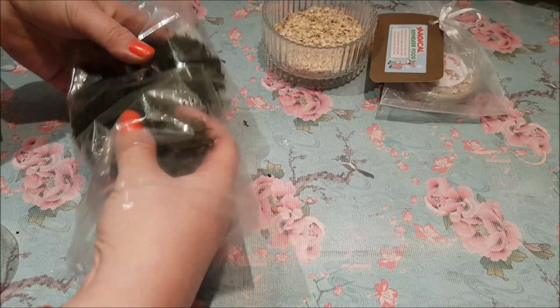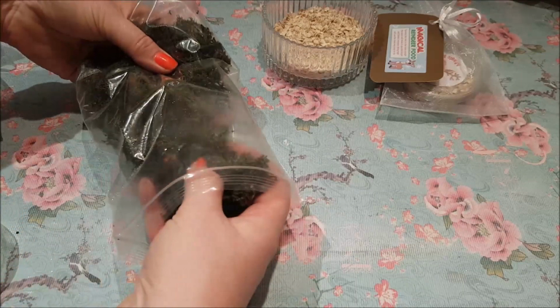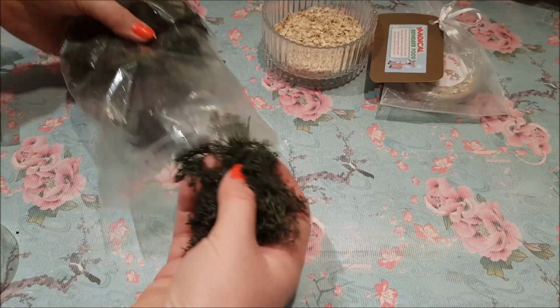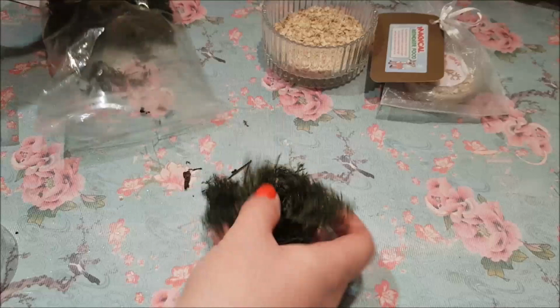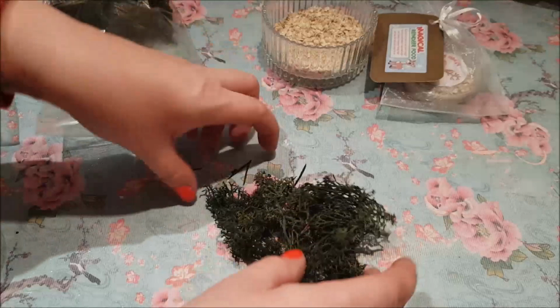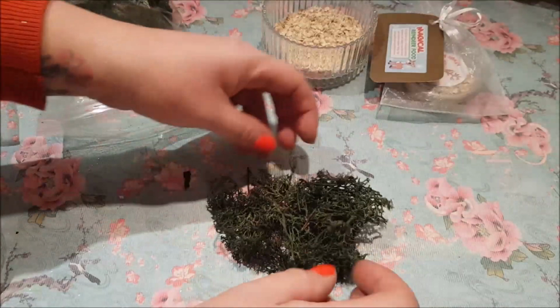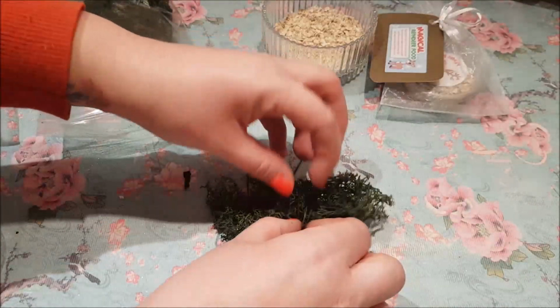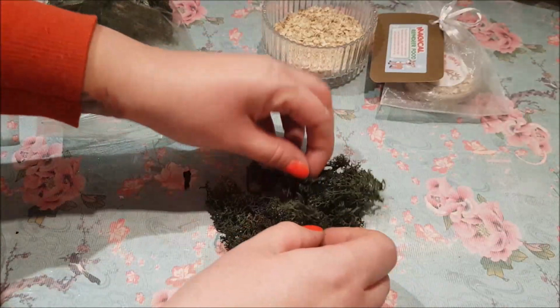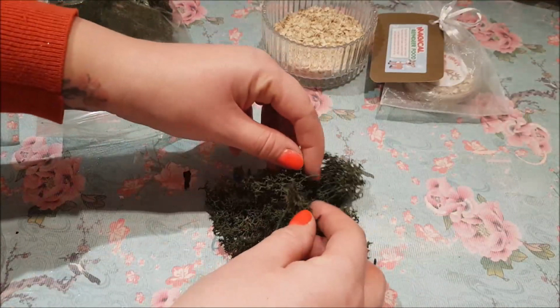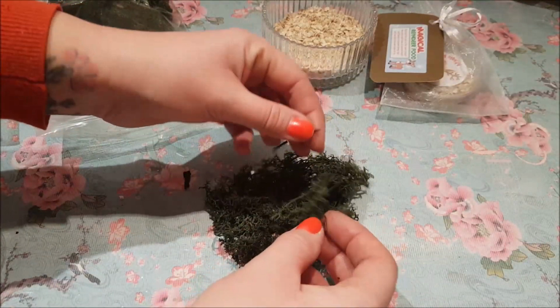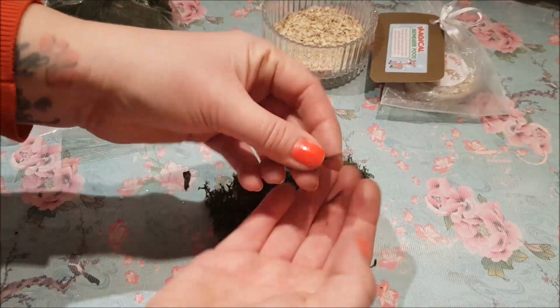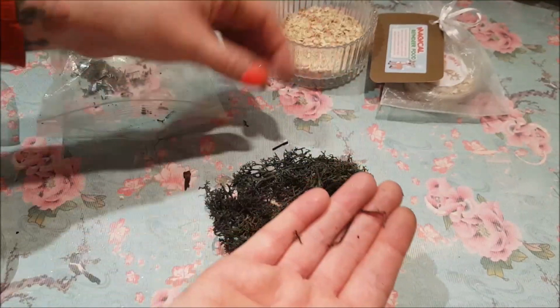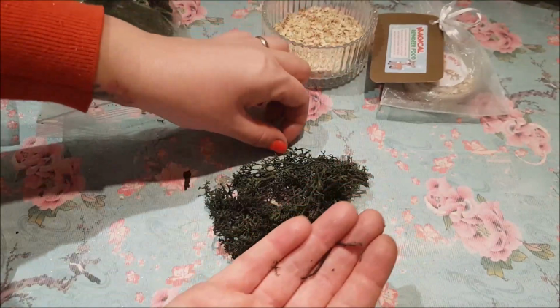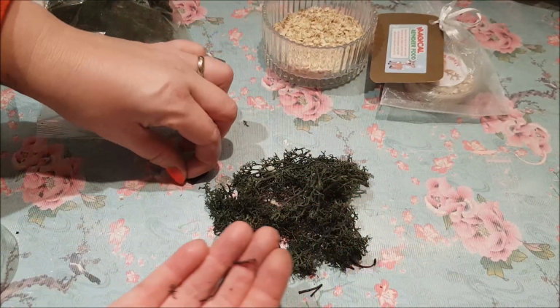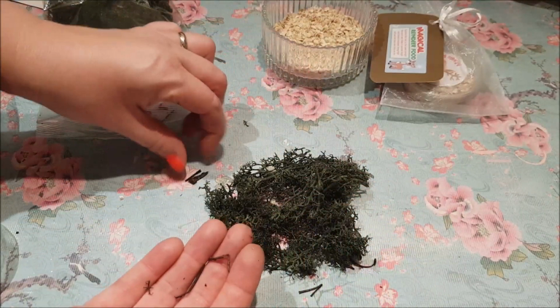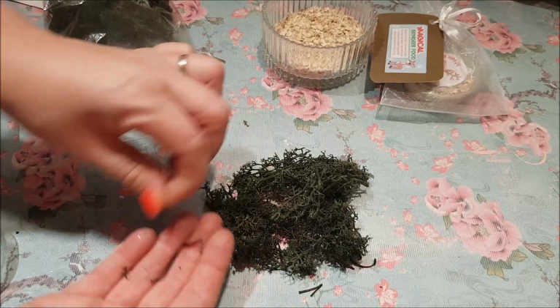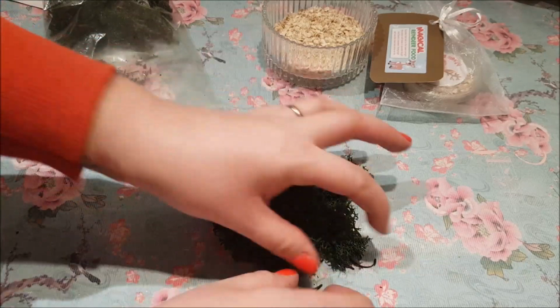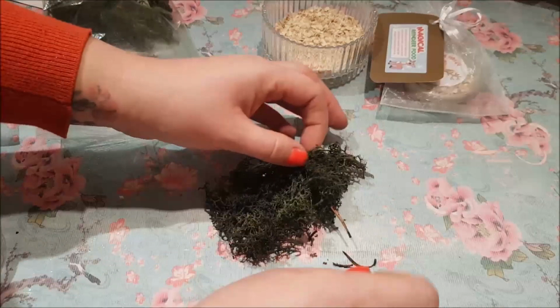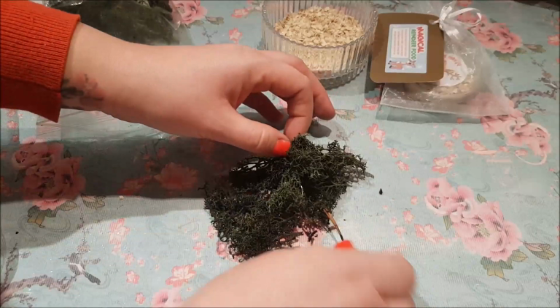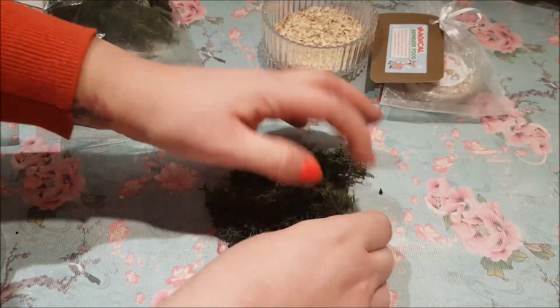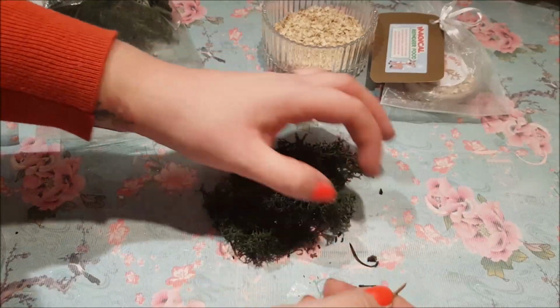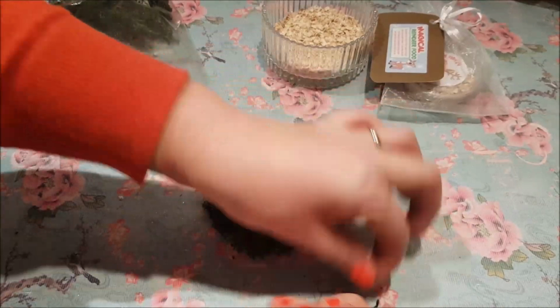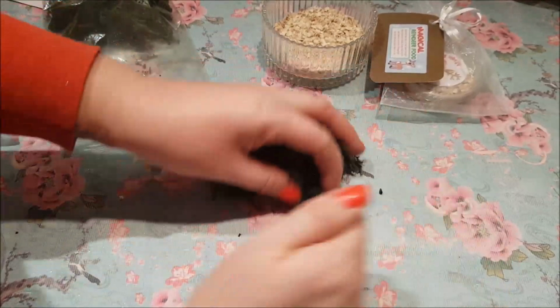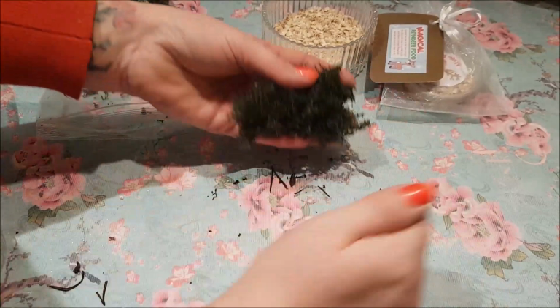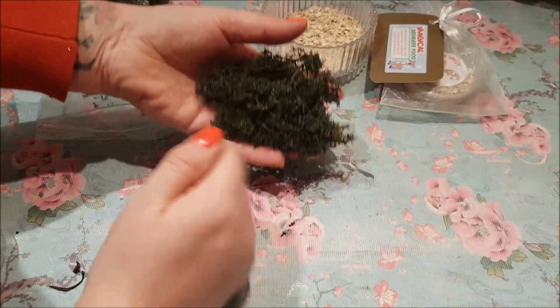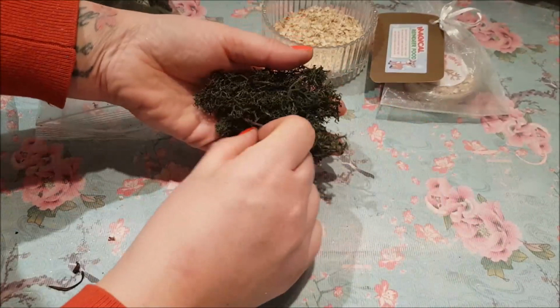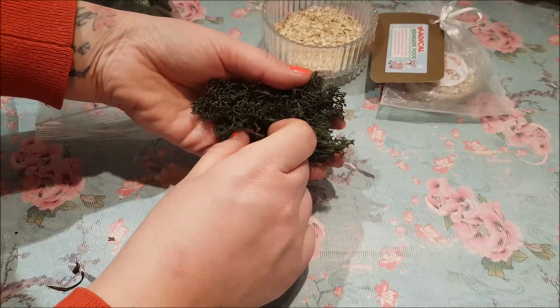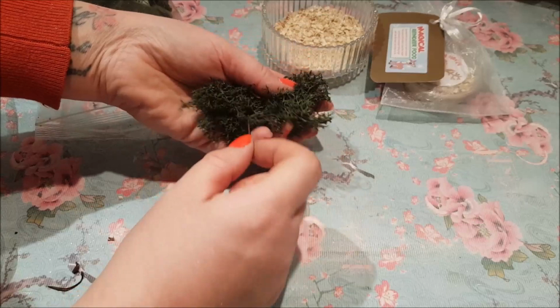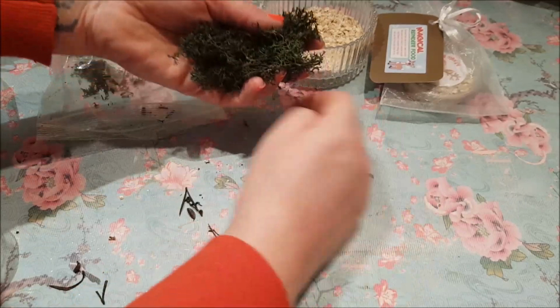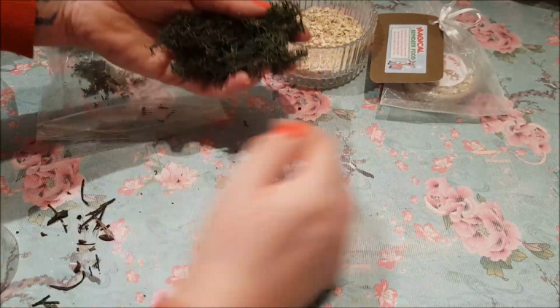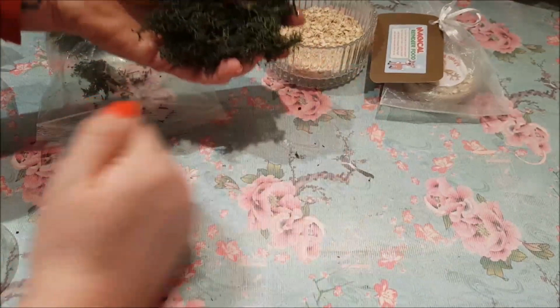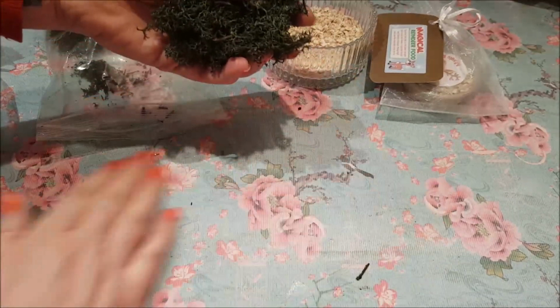What I'm going to use to start with is some of this green moss. When you get it, it sometimes has these little twiggy bits in because it comes quite natural and rugged, so I generally just pick those out as many as I can get out.